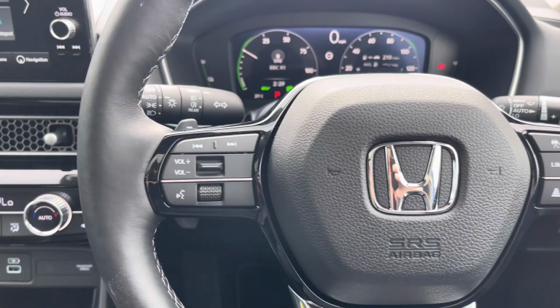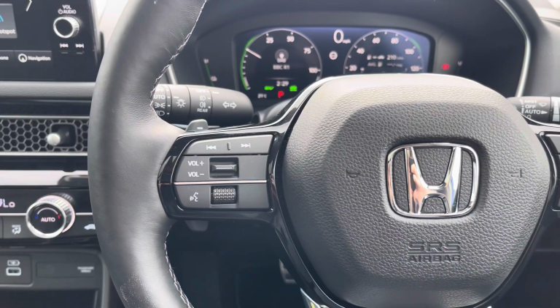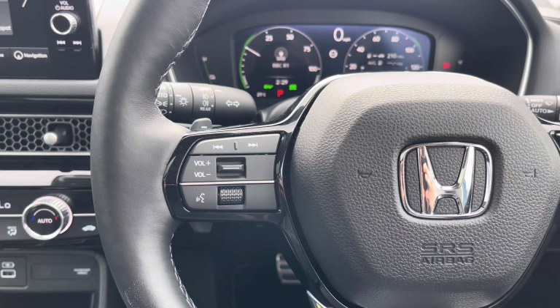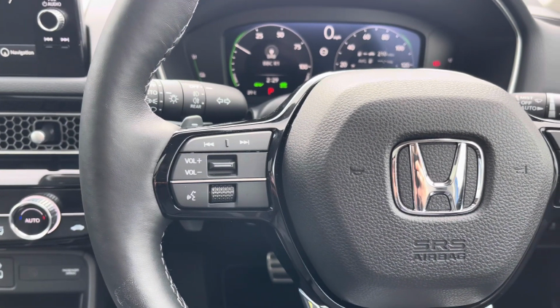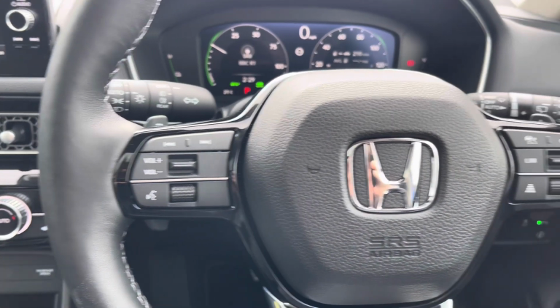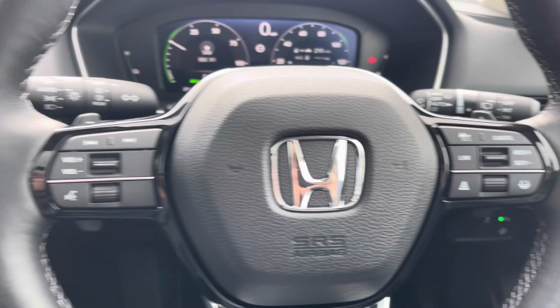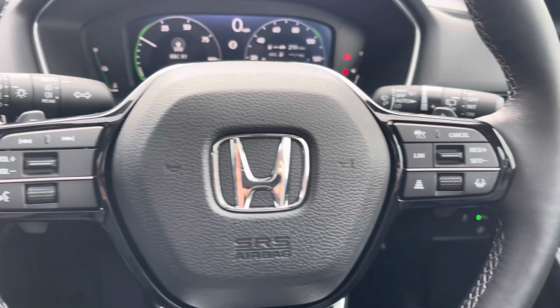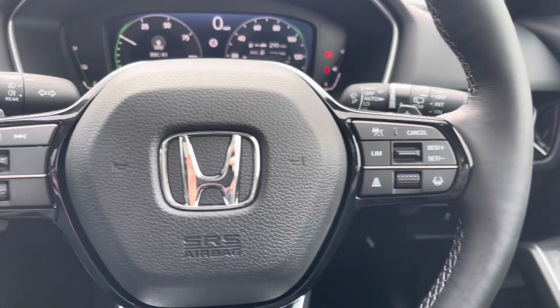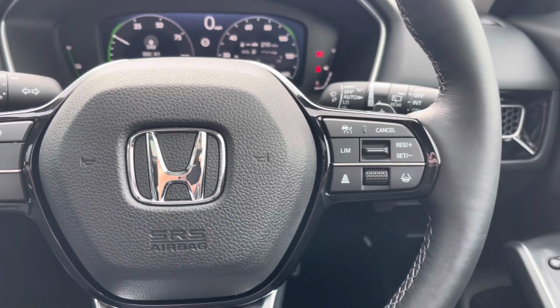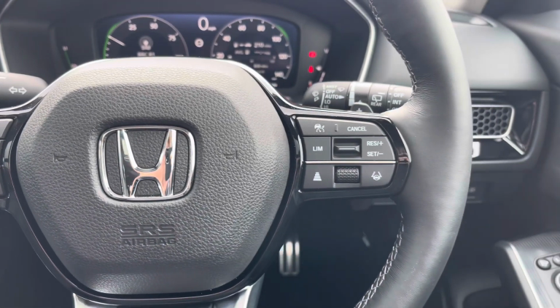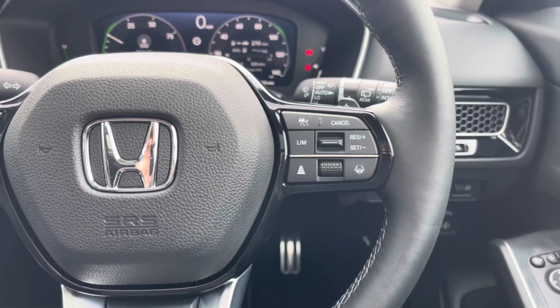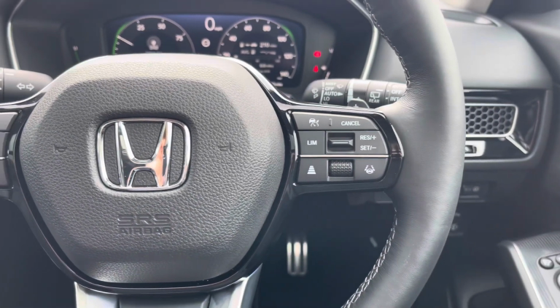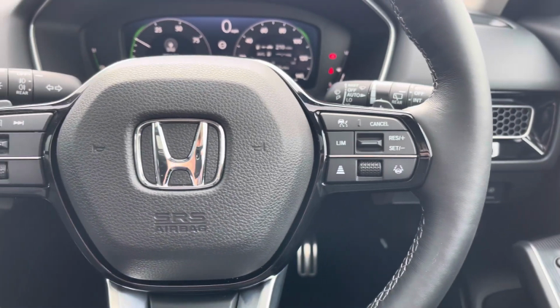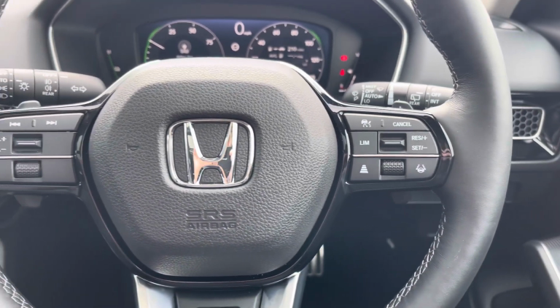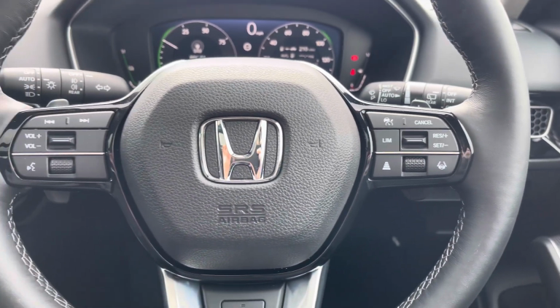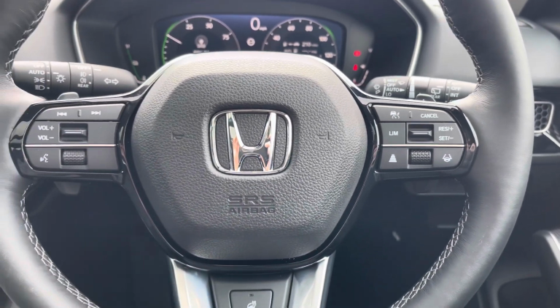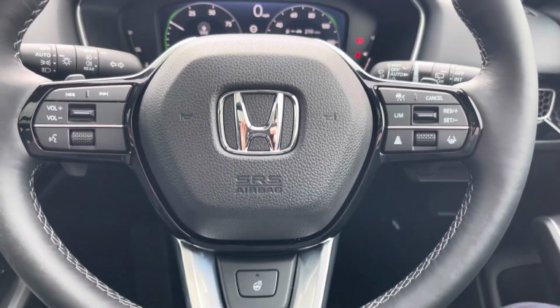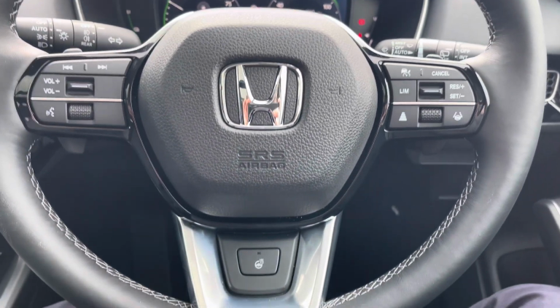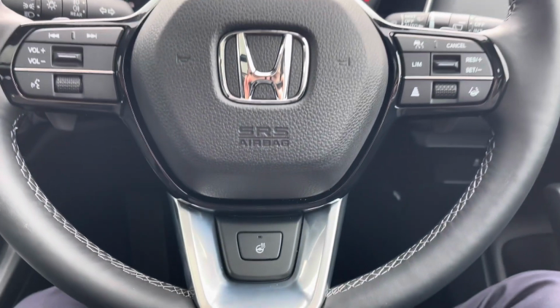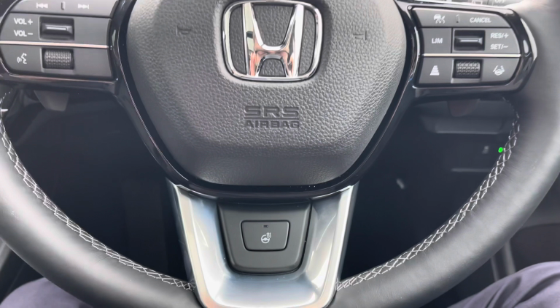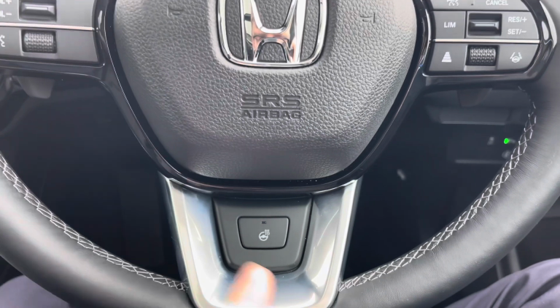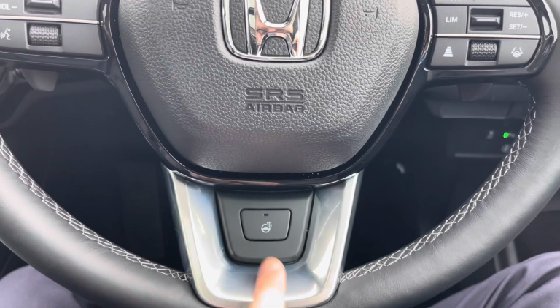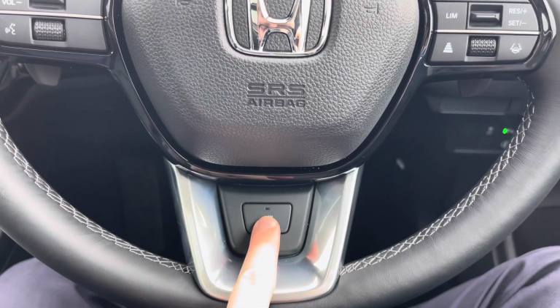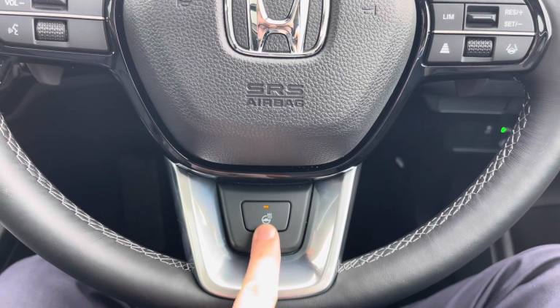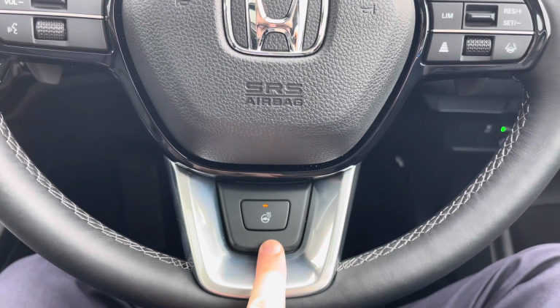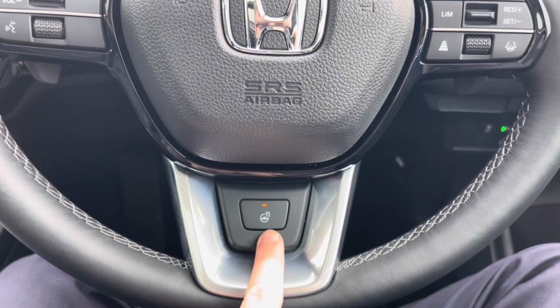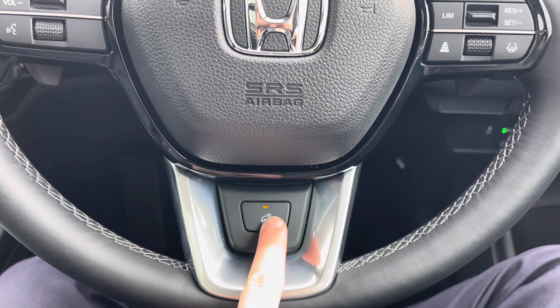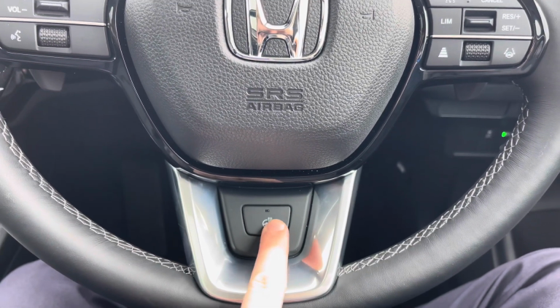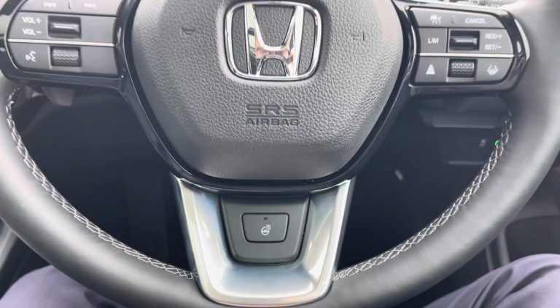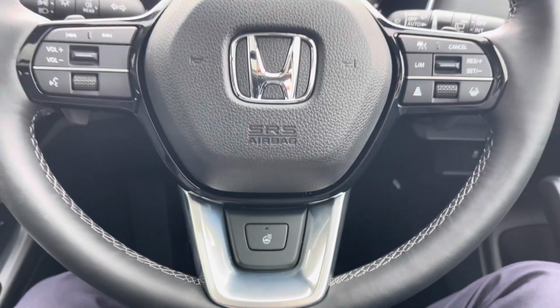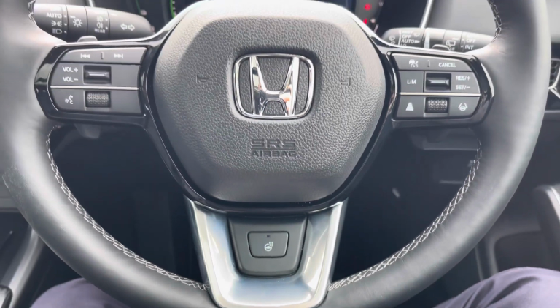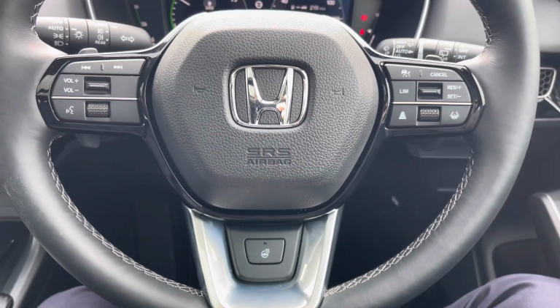To the left of your steering wheel you have controls for adjusting the infotainment system. To the right you'll find your adaptive cruise control. At the bottom you also have your button for the heated steering wheel, so you can keep your hands nice and warm.